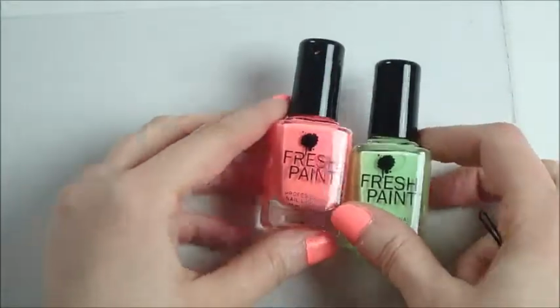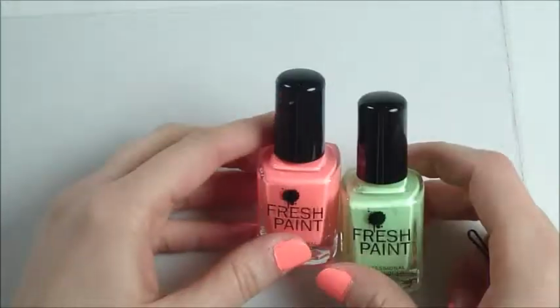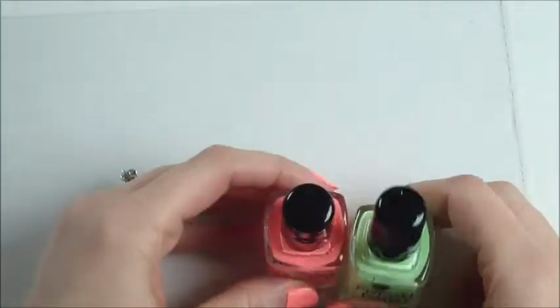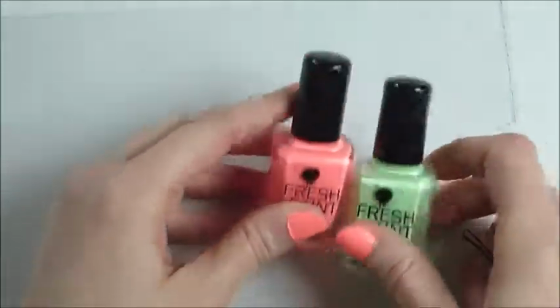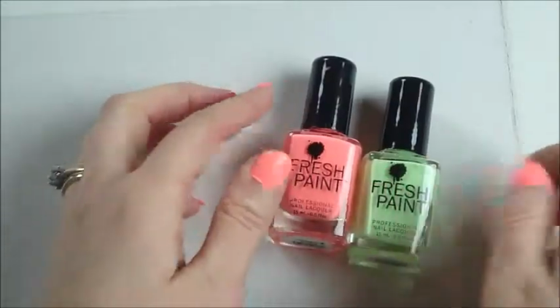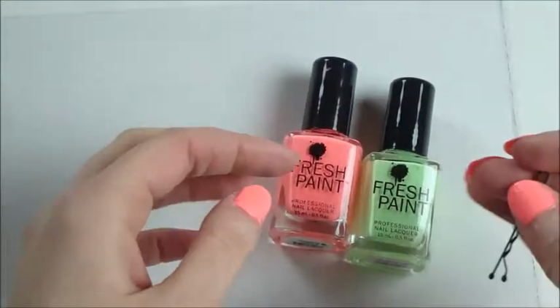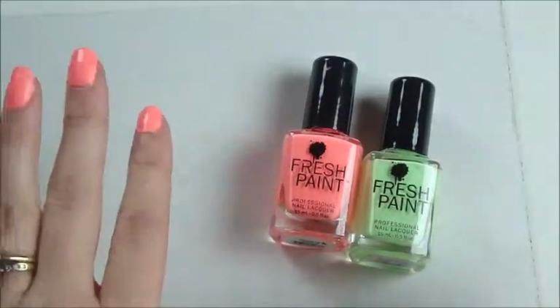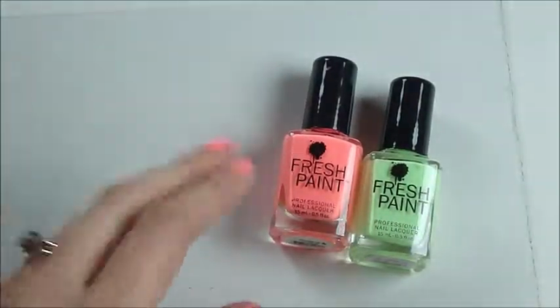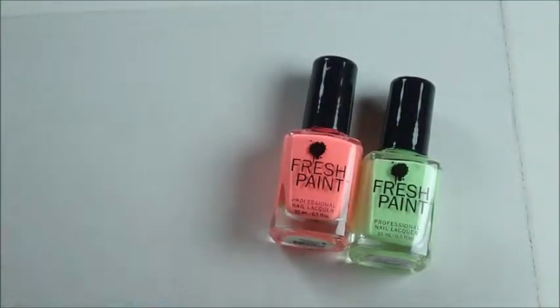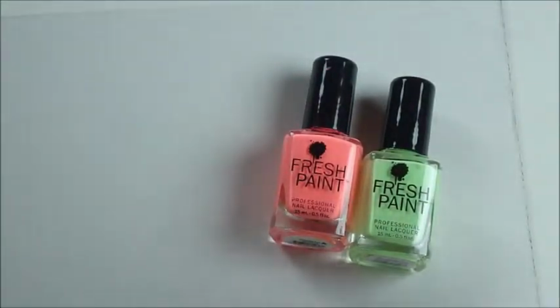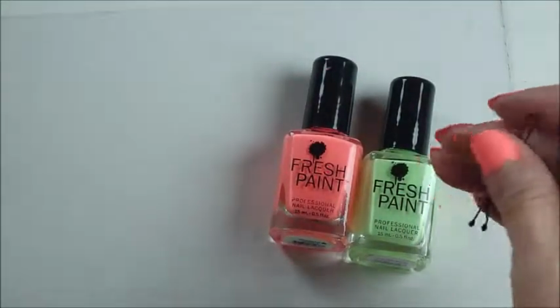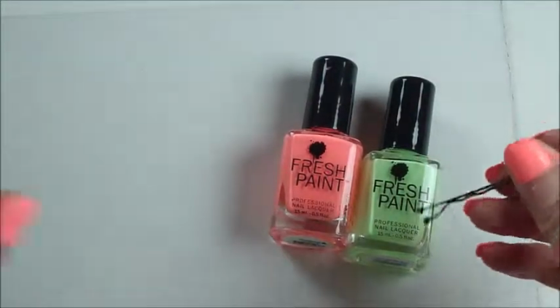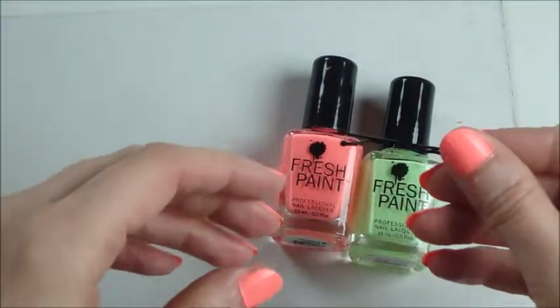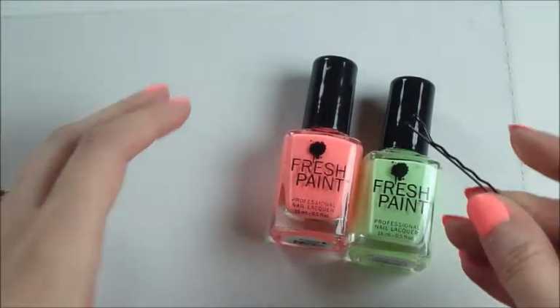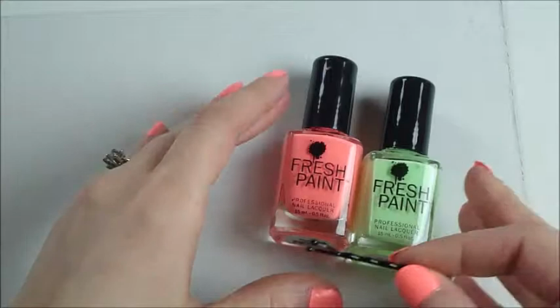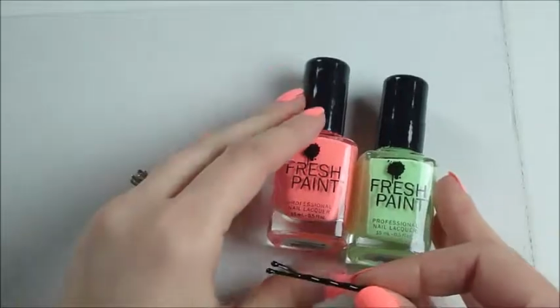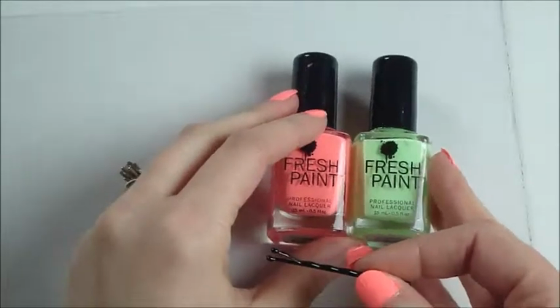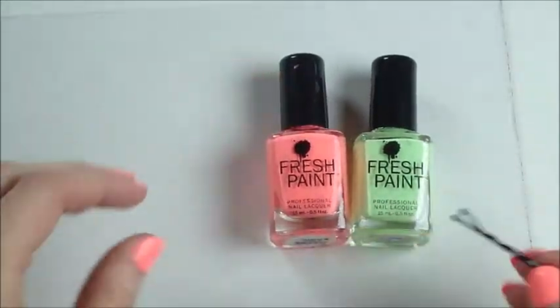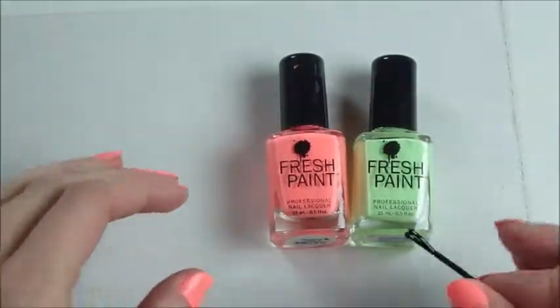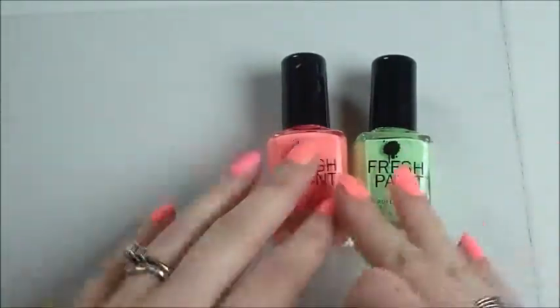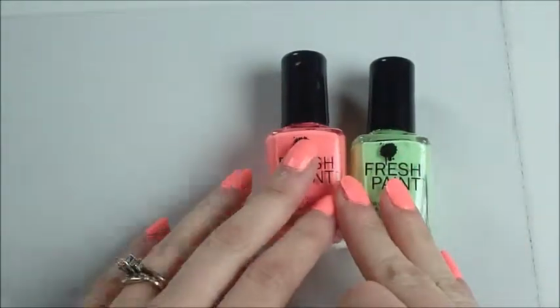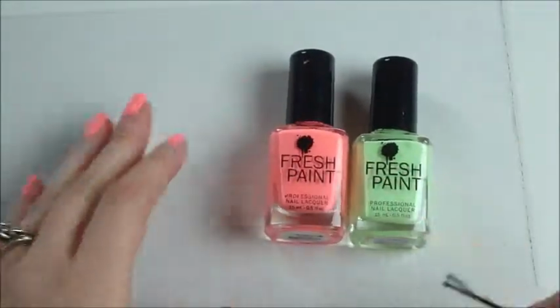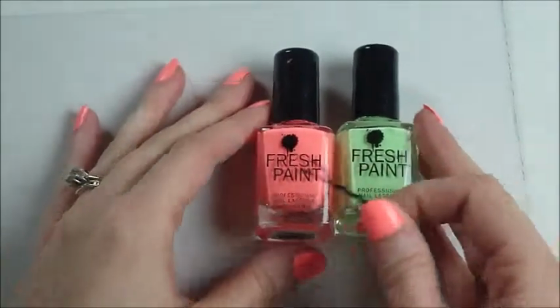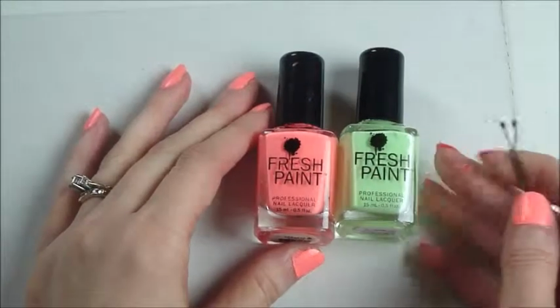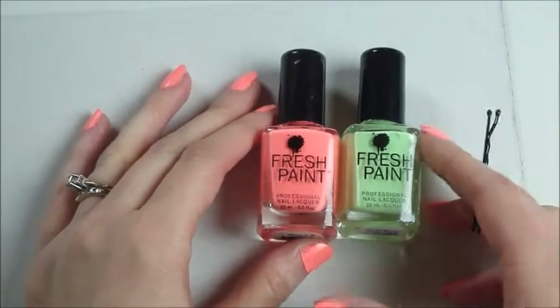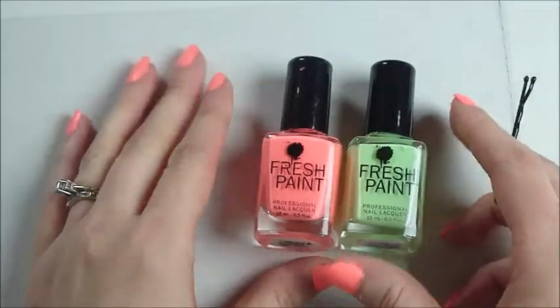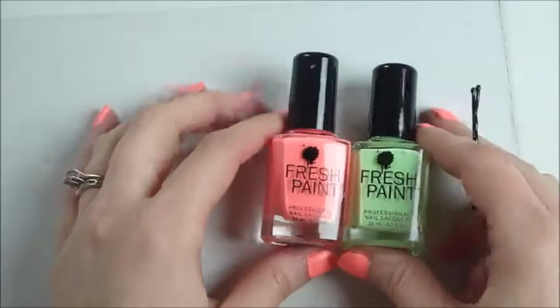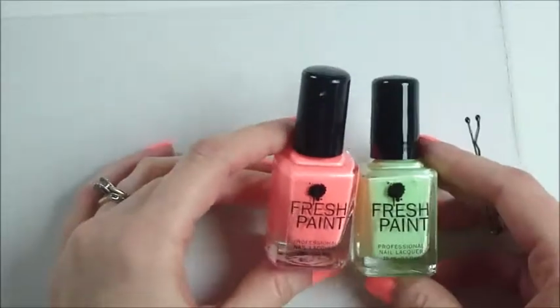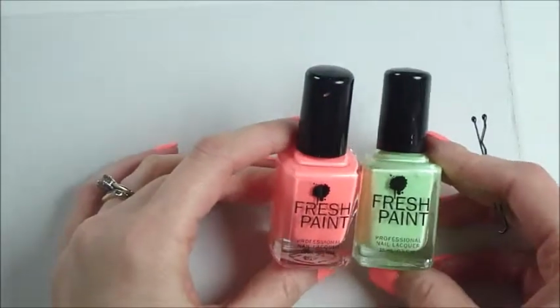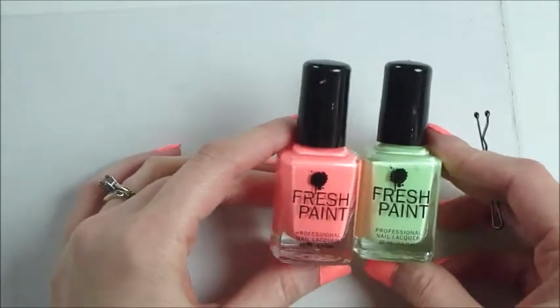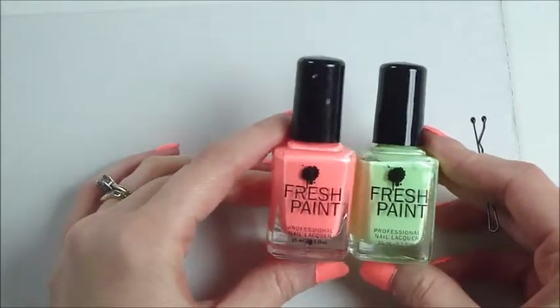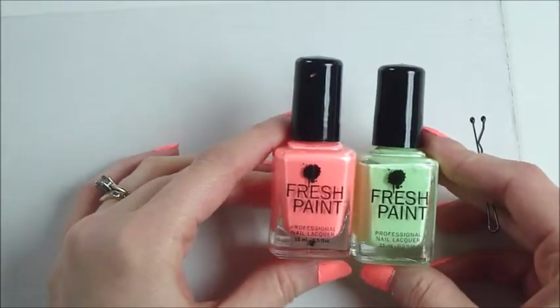I saw this super fun tutorial on Pinterest, and I thought I would try it and share with all of you. All you're going to need are some nail polishes. These are my absolute favorite — they're from 5 Below.